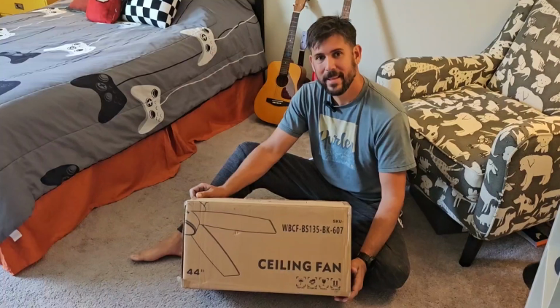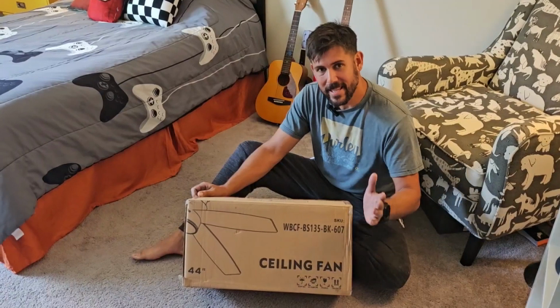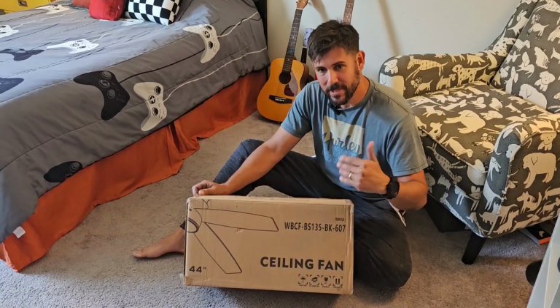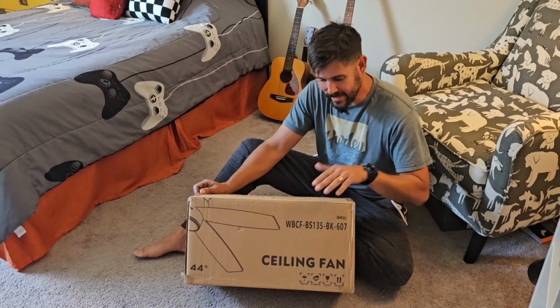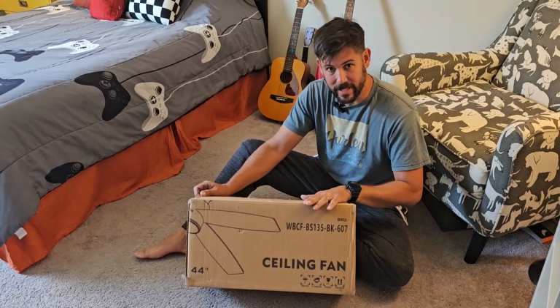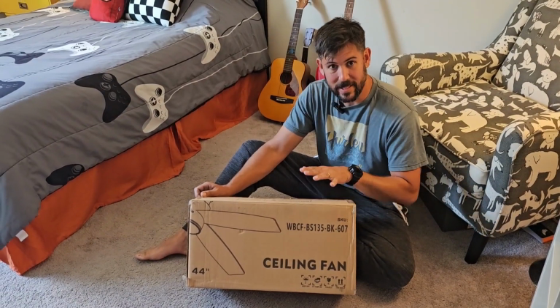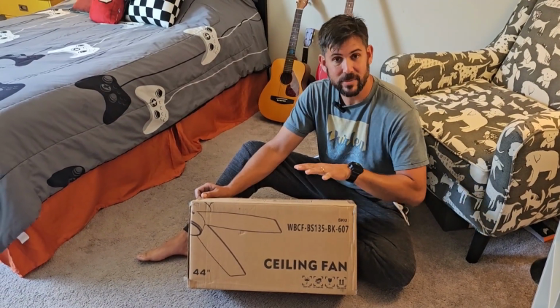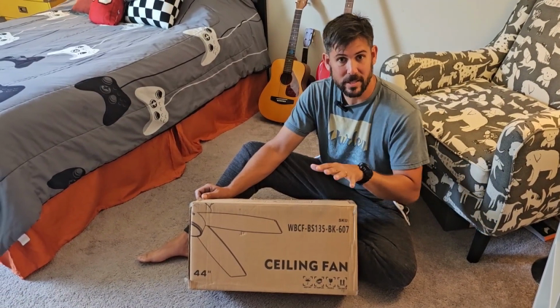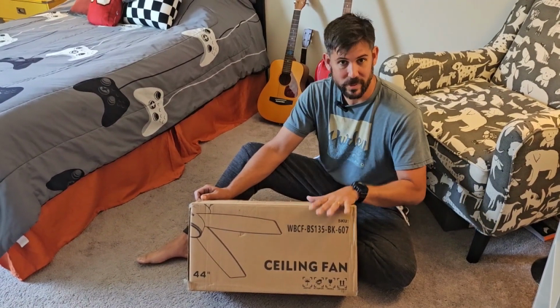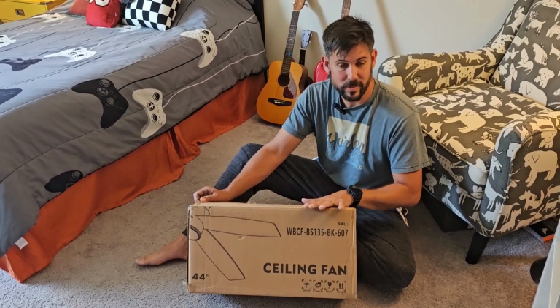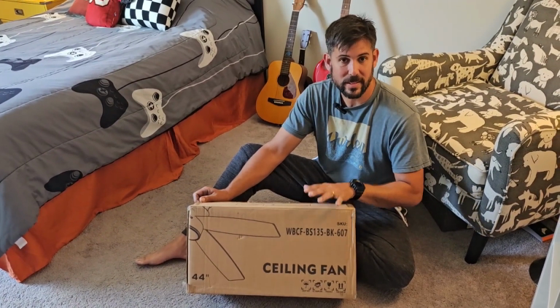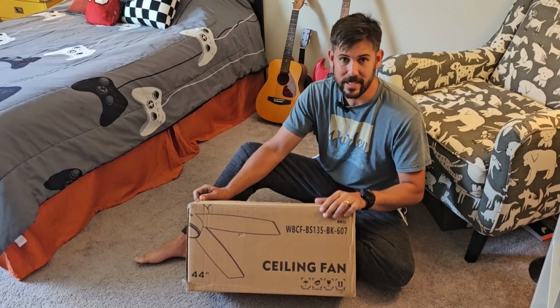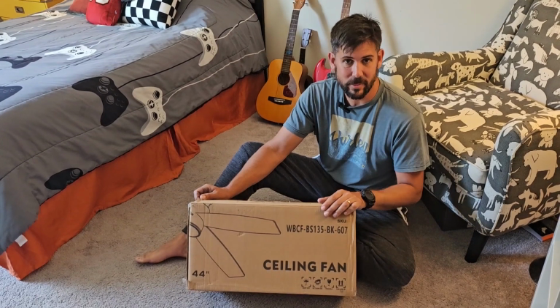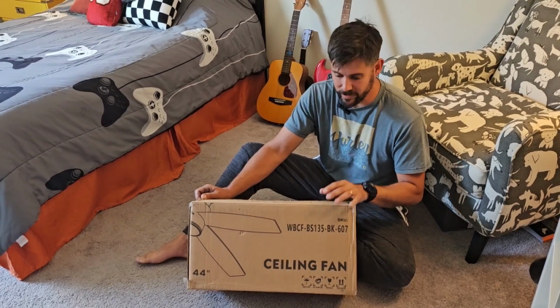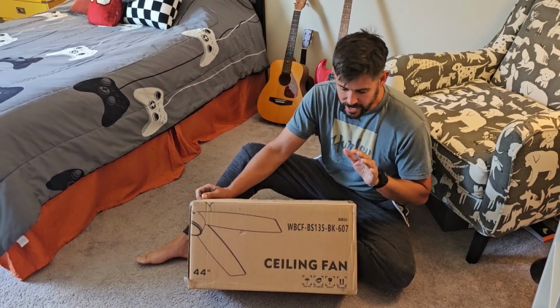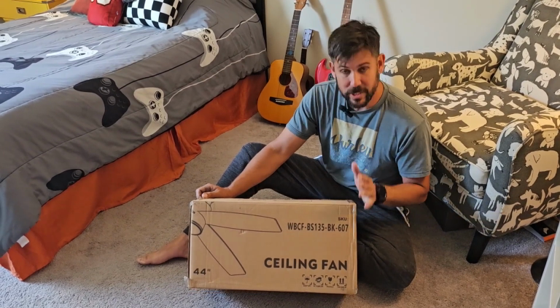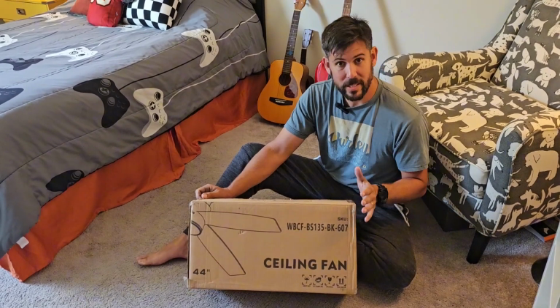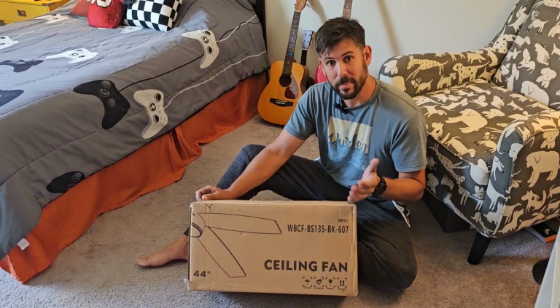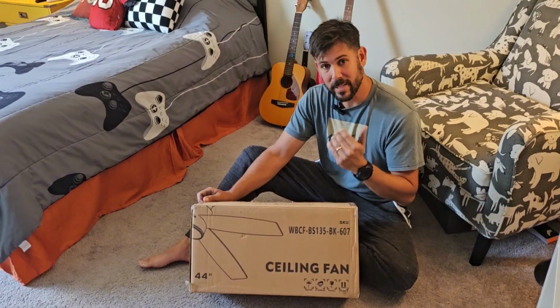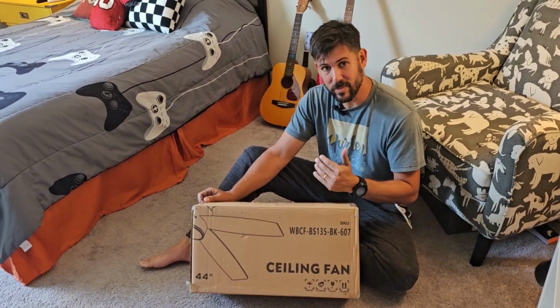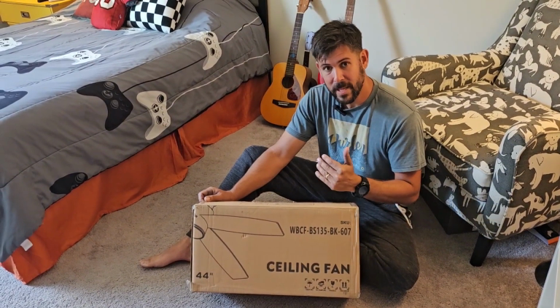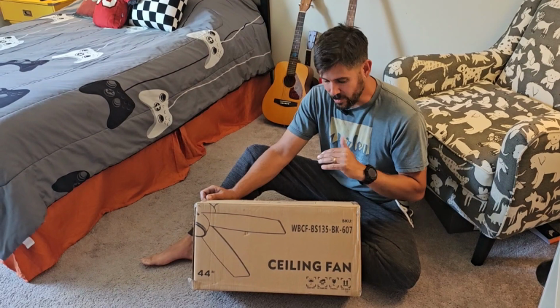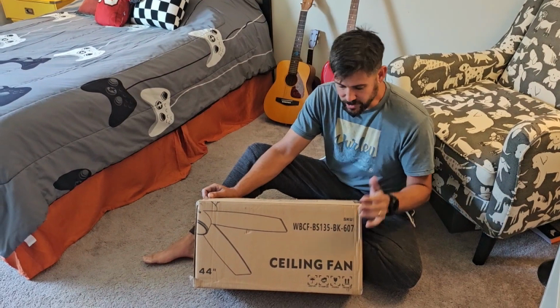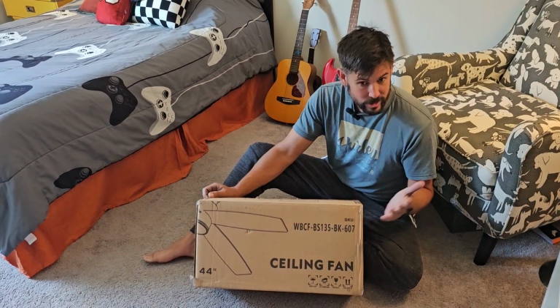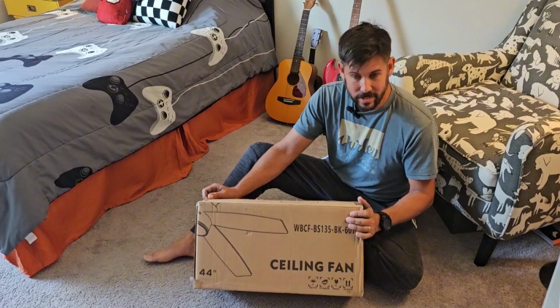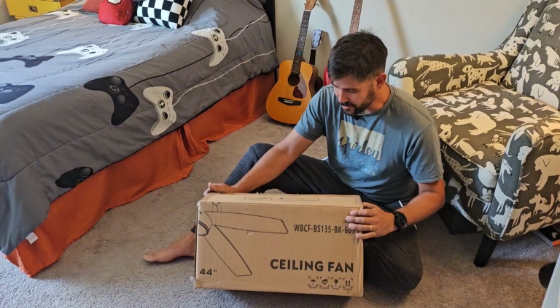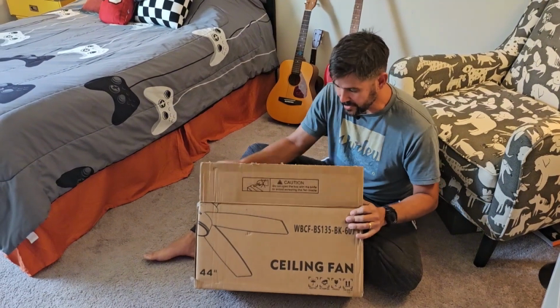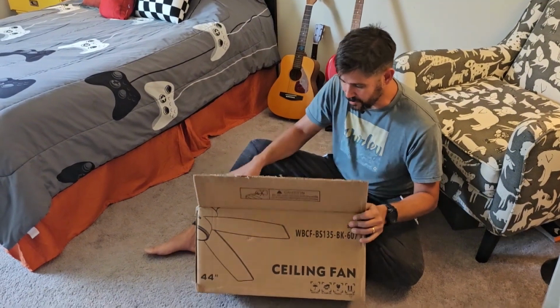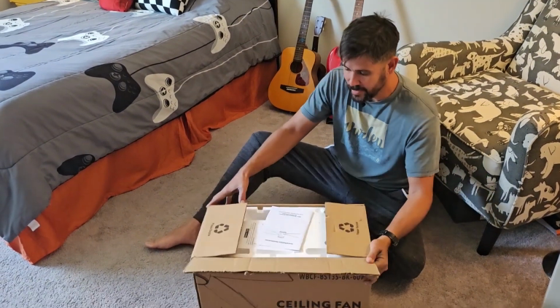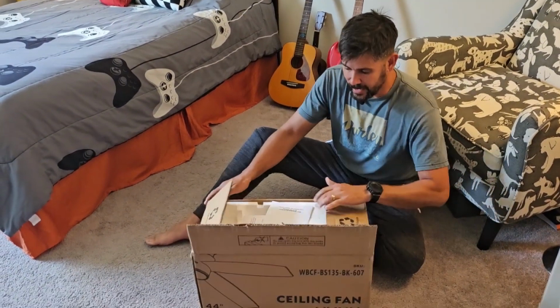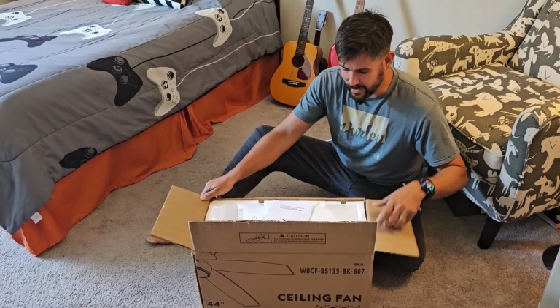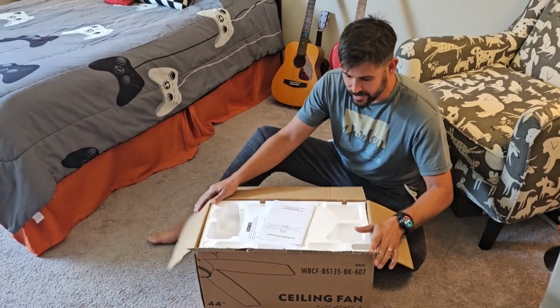Hey guys, I was sent this ceiling fan in exchange for an honest review of this product, and that's exactly what I'm going to give you. We're just getting ready to put it up in my son's room, so let's get this thing opened up and we'll see.